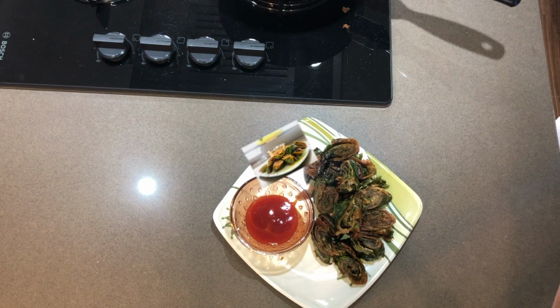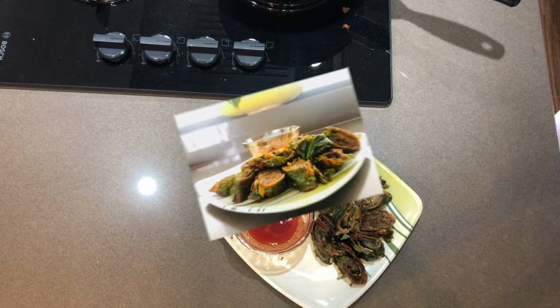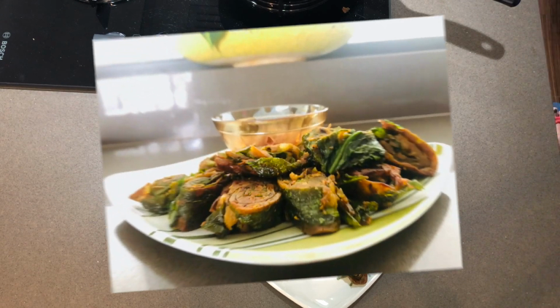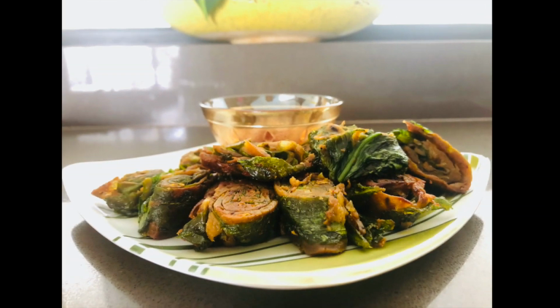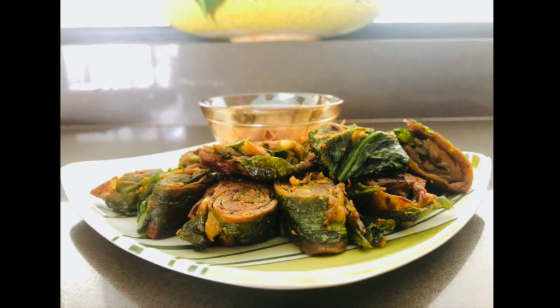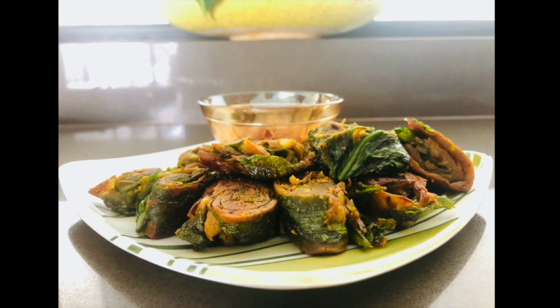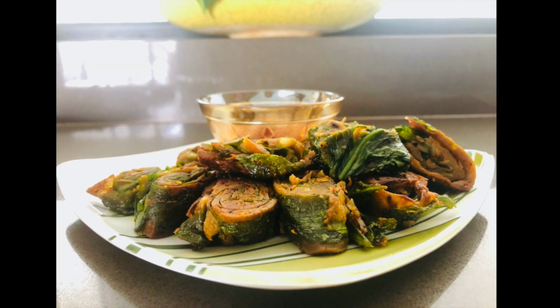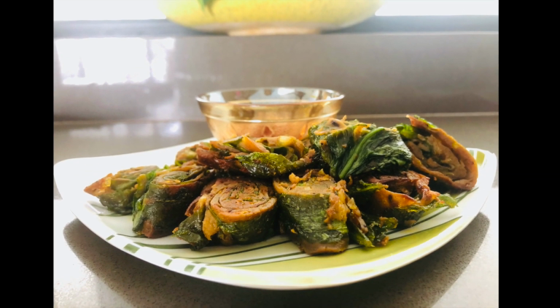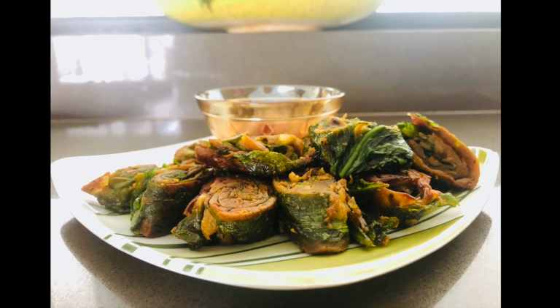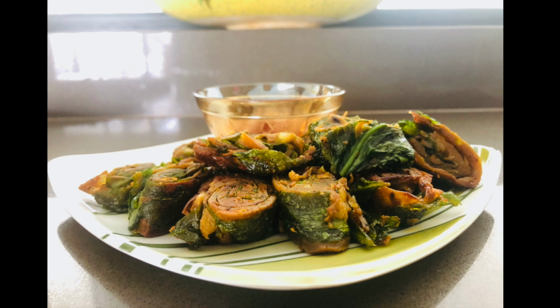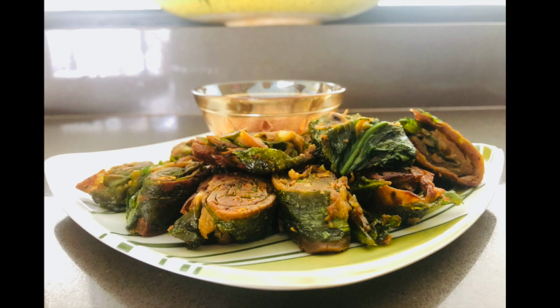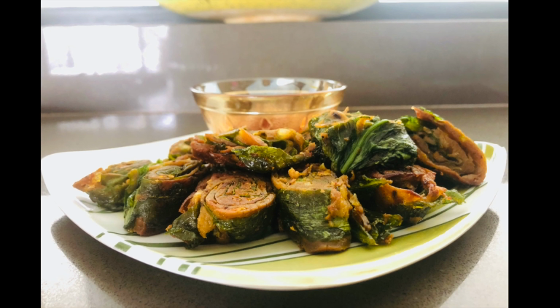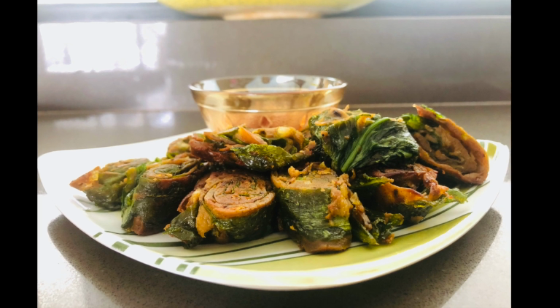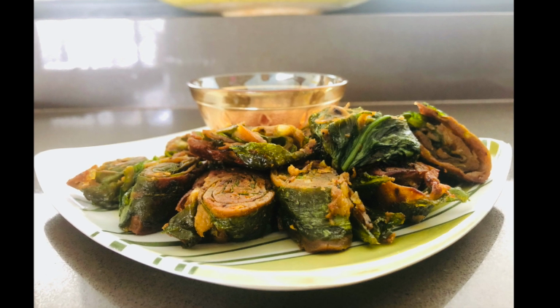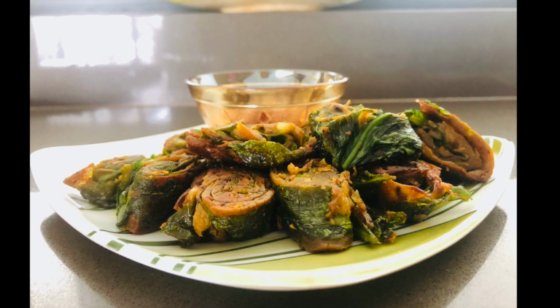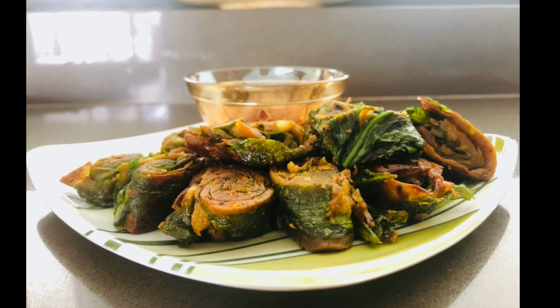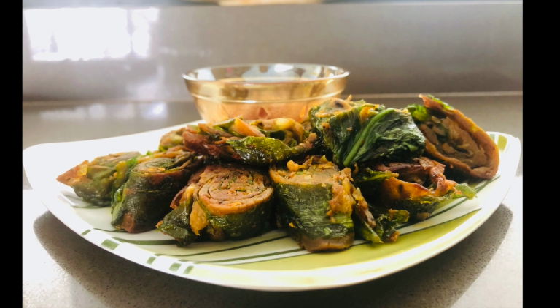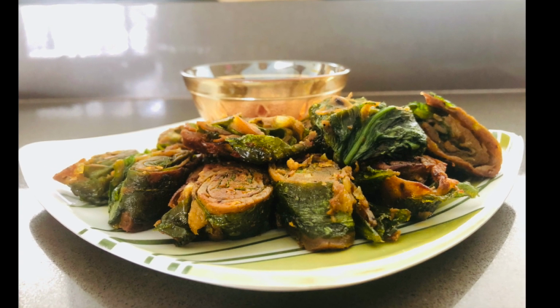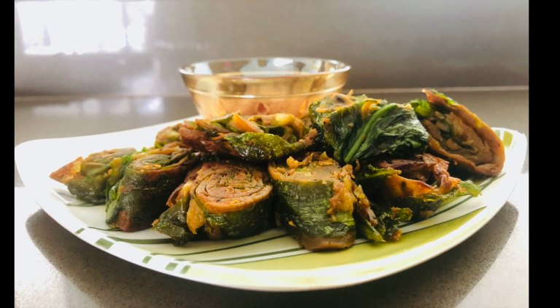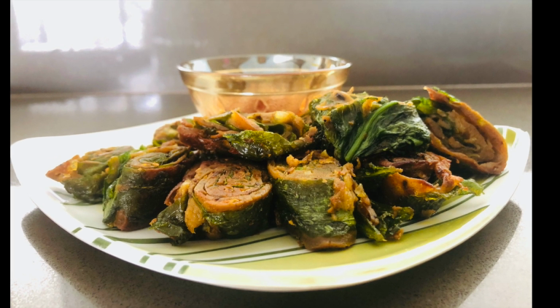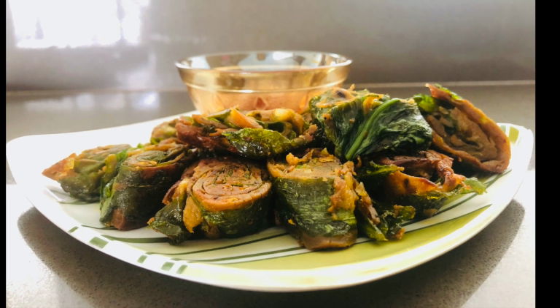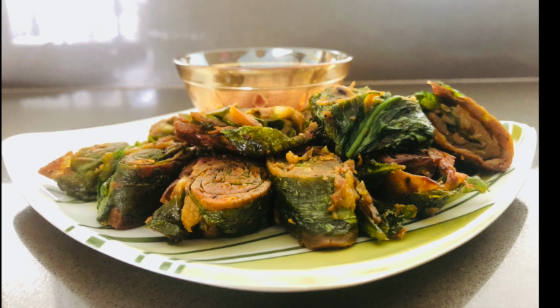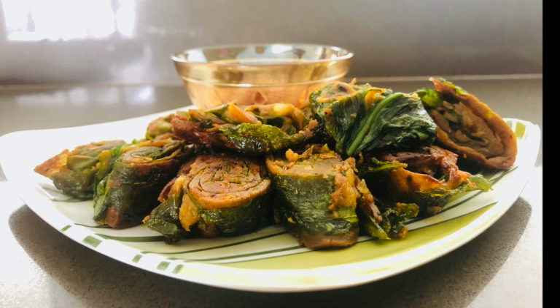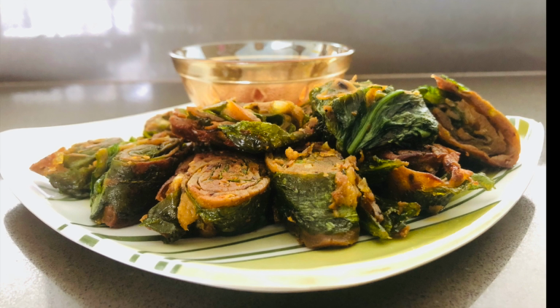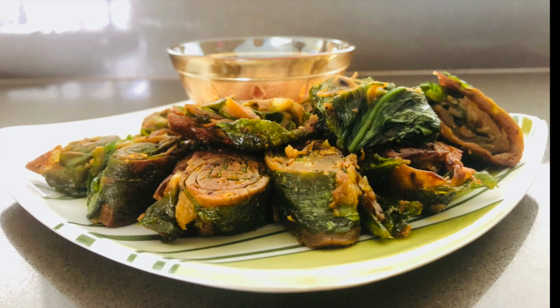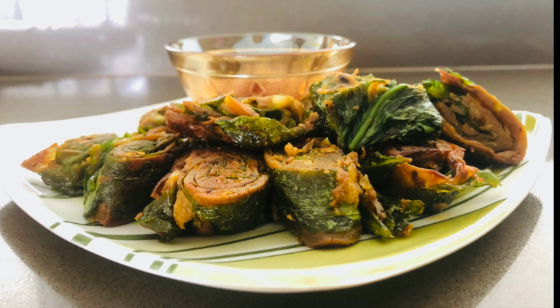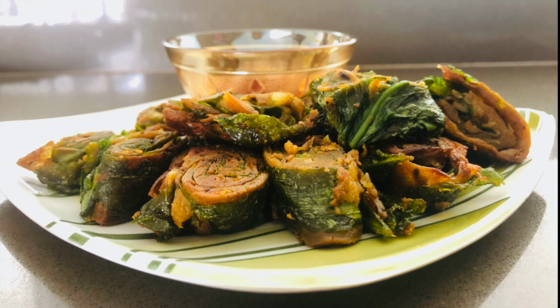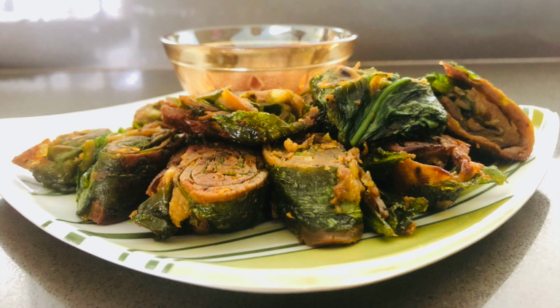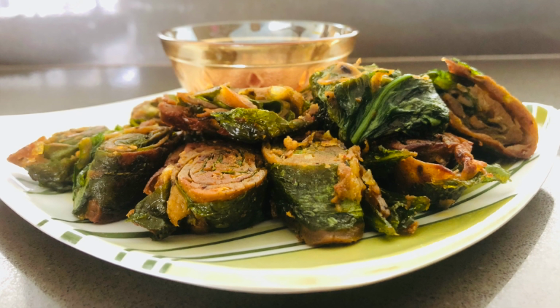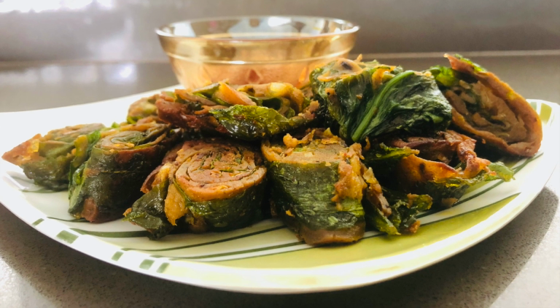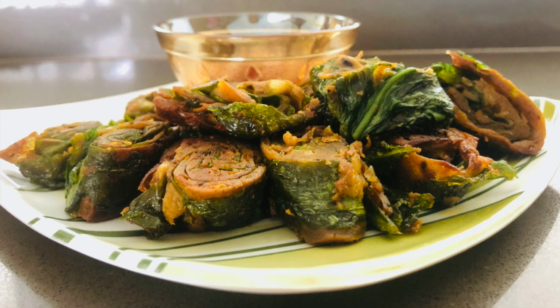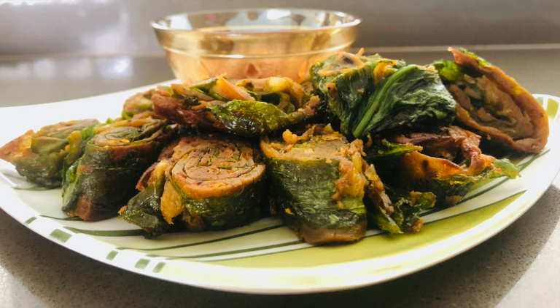Our spiral spinach fritters are now ready. Eat them and tell us how they taste. We will see you with a new video — take care, bye bye.